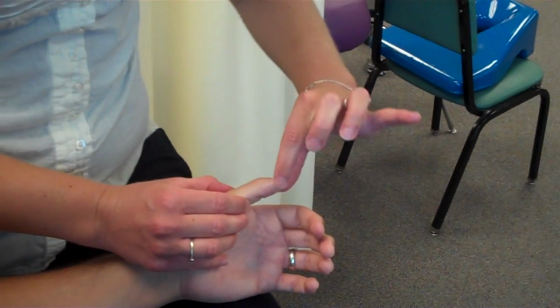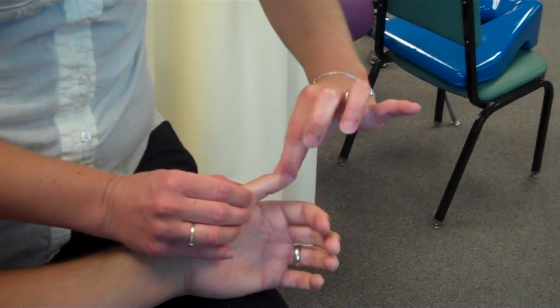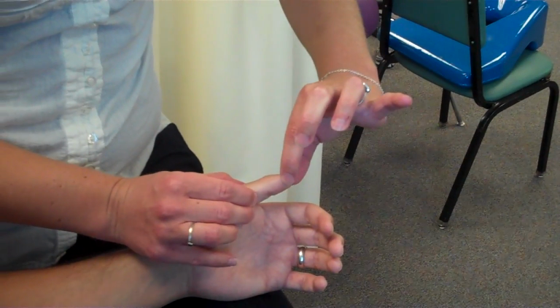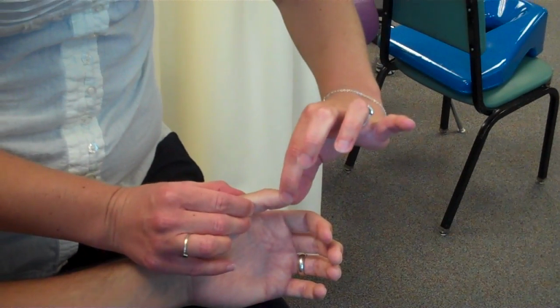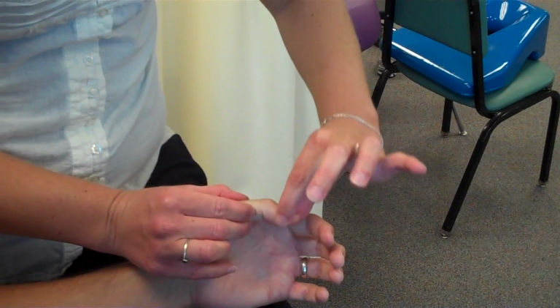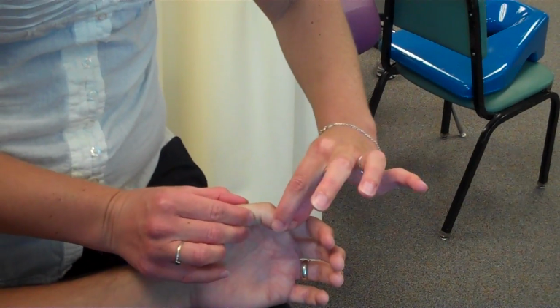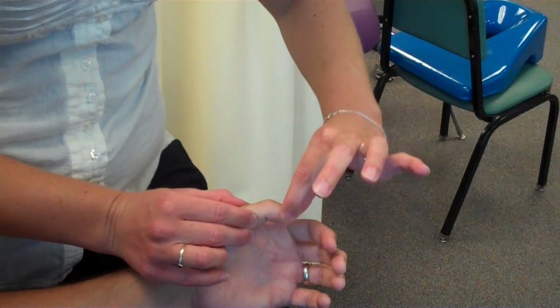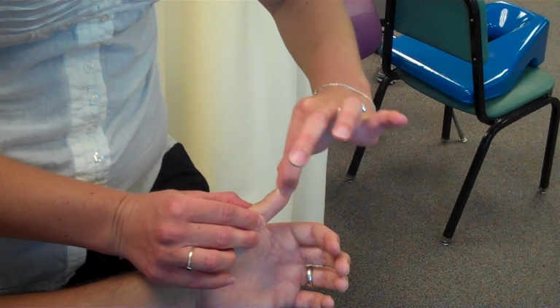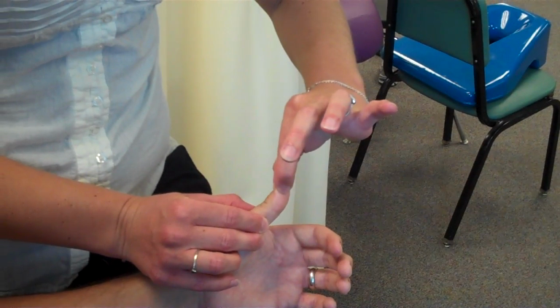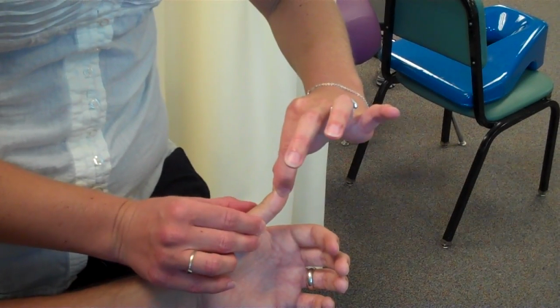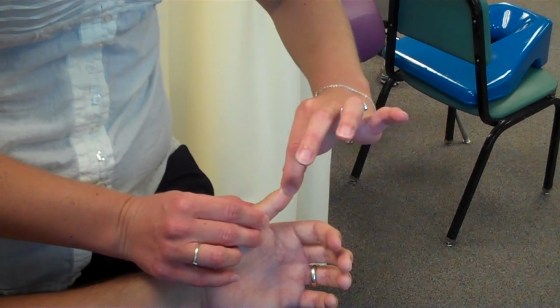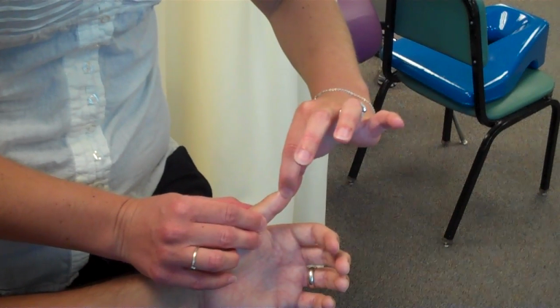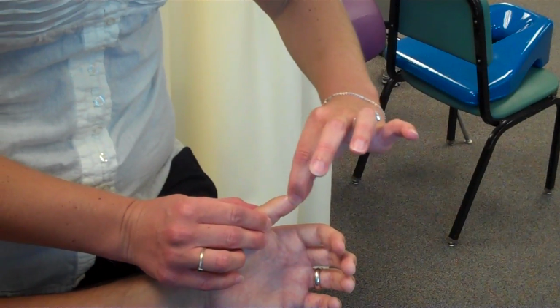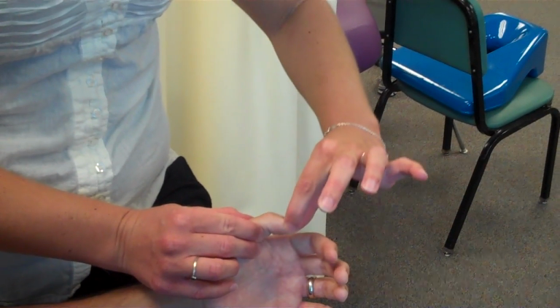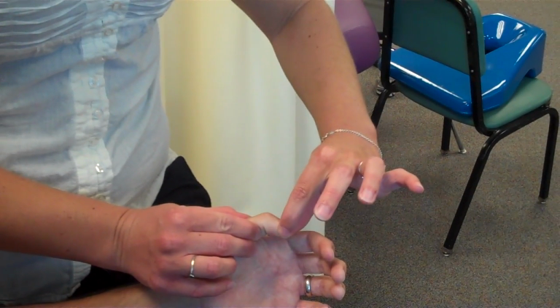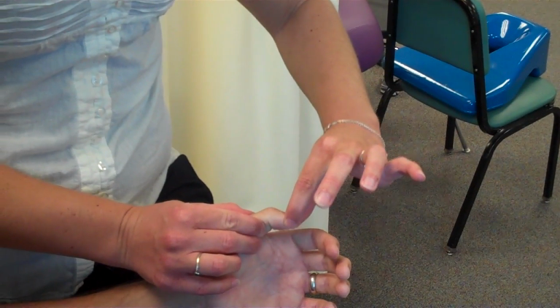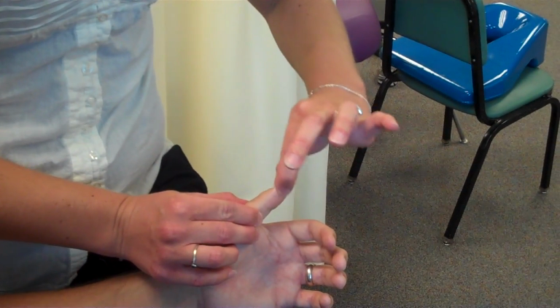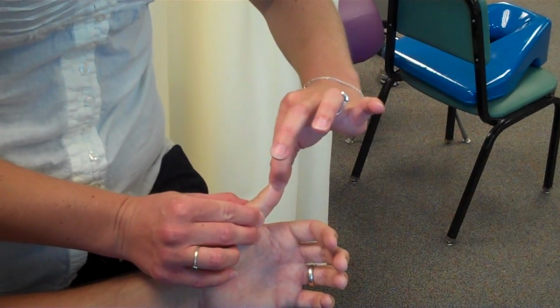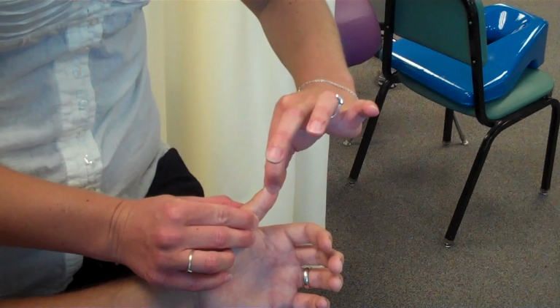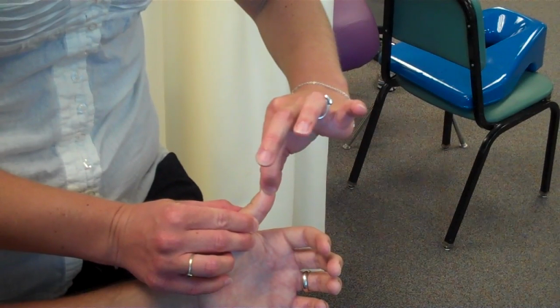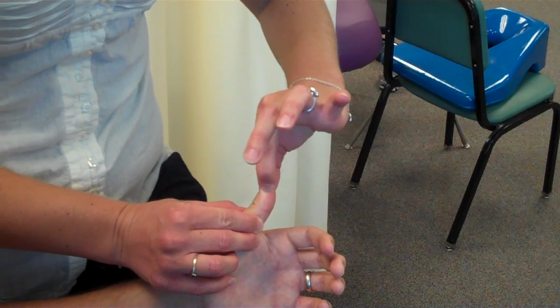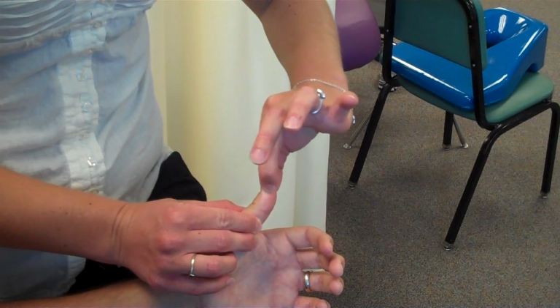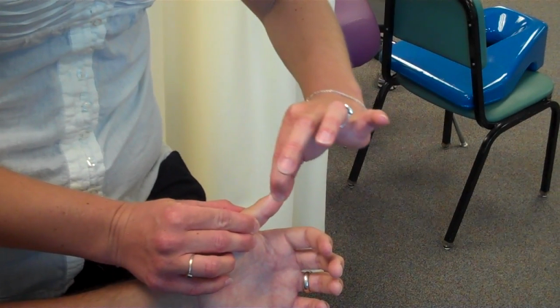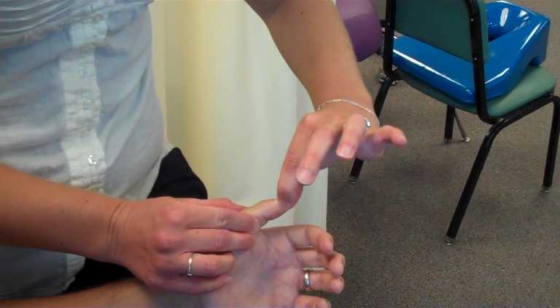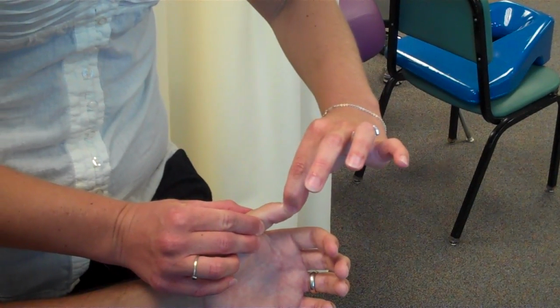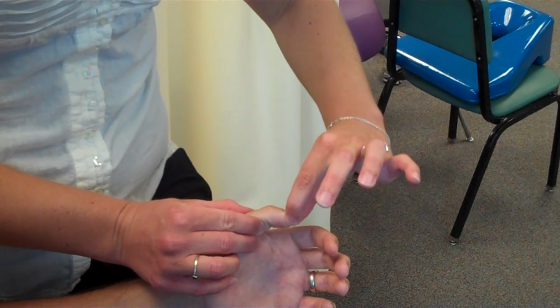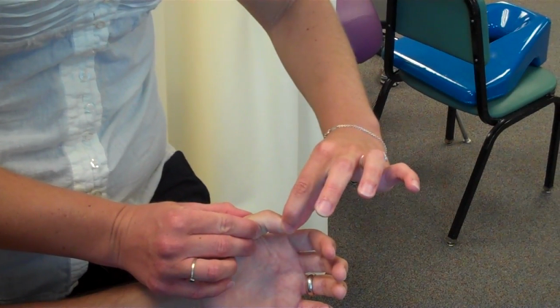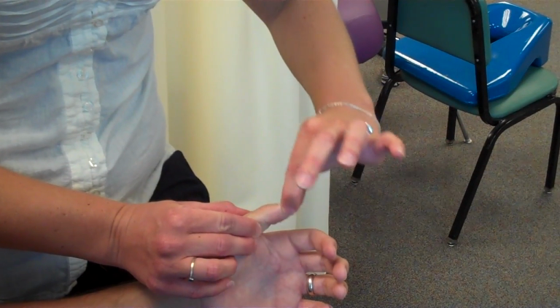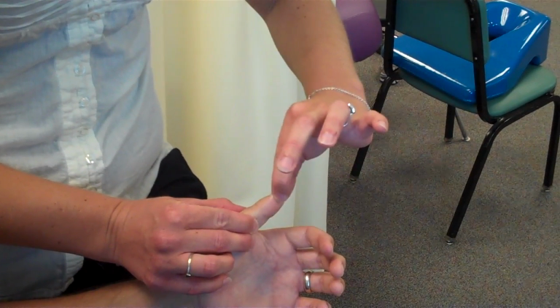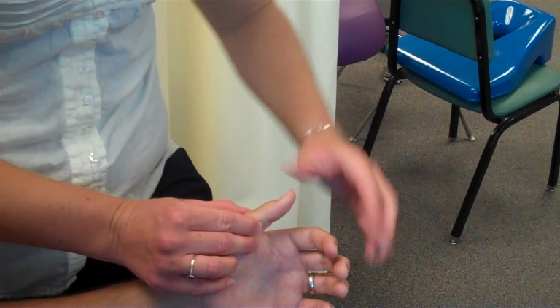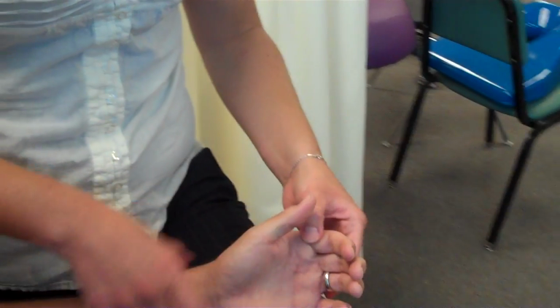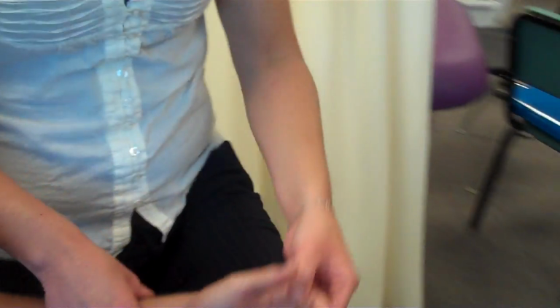So this way is down. Up. Okay, close them. Down. Up. Up. Down. Down. Up. Nice job.